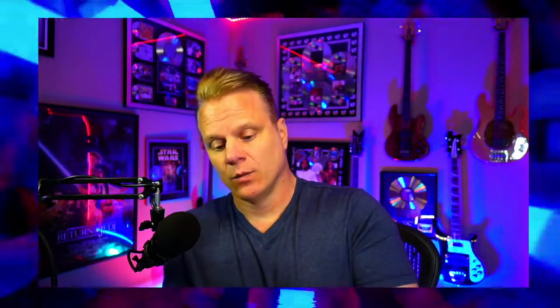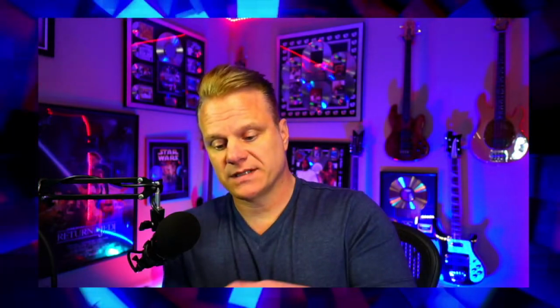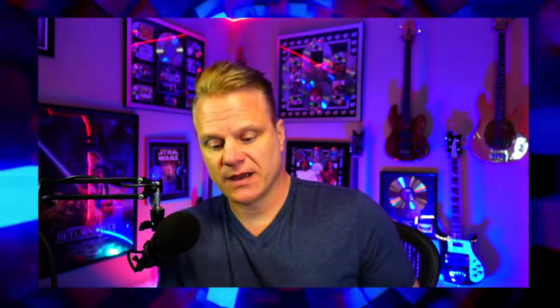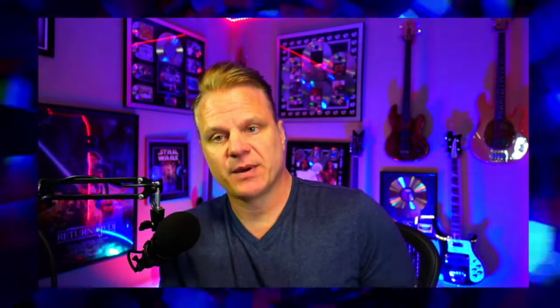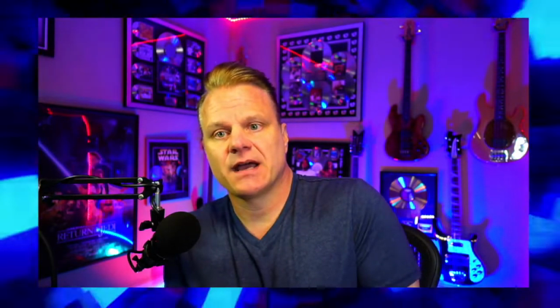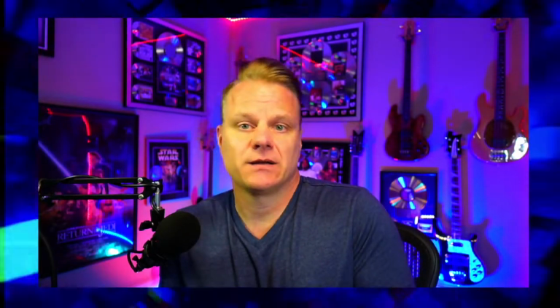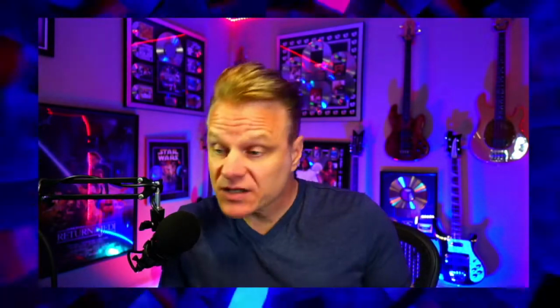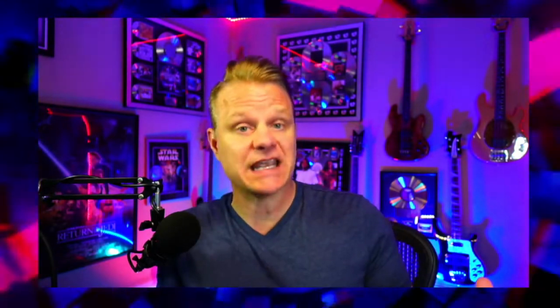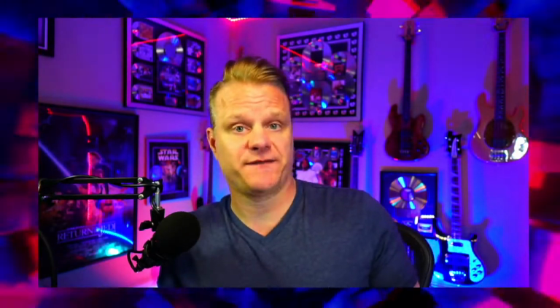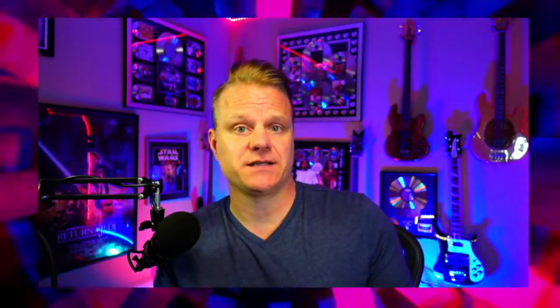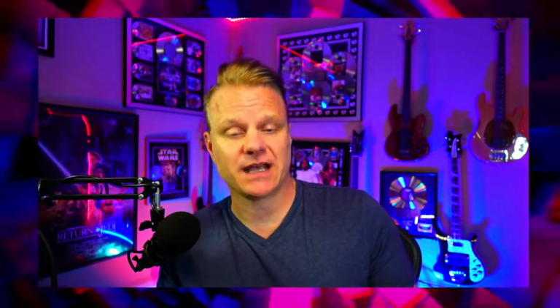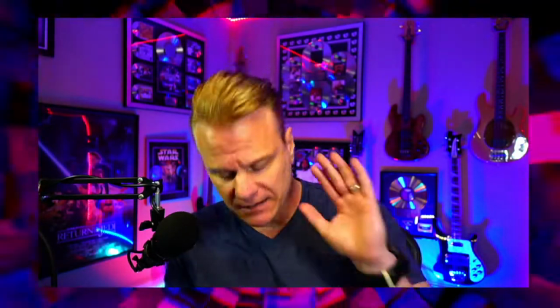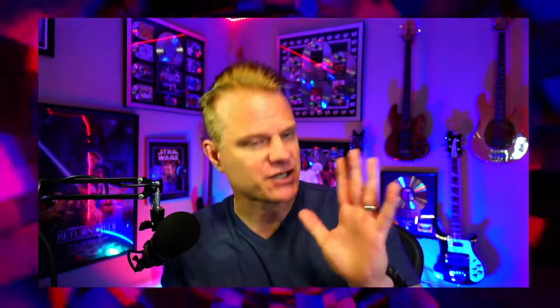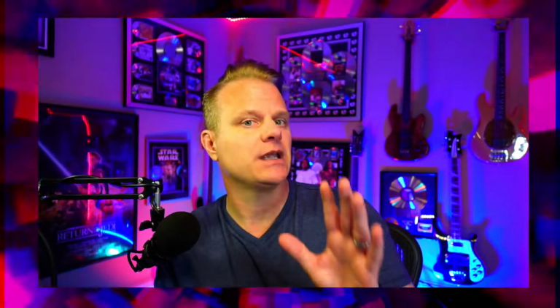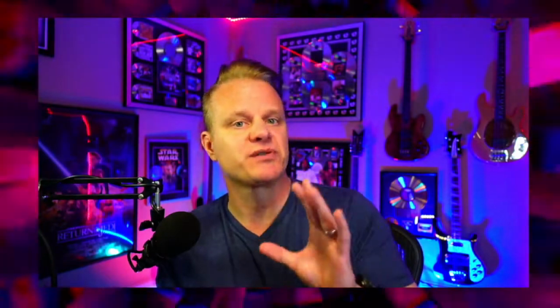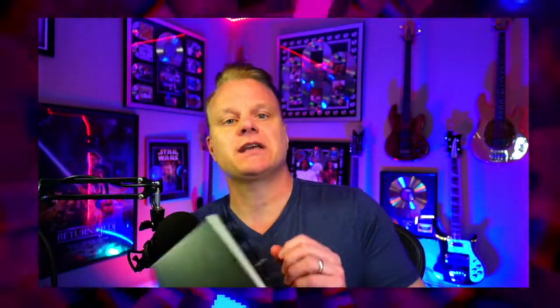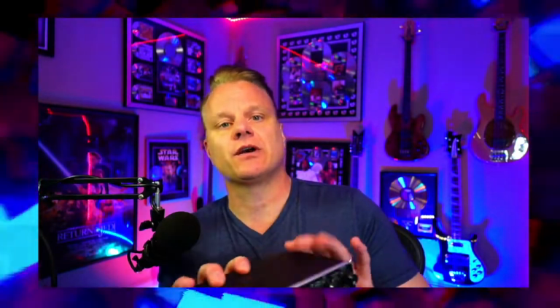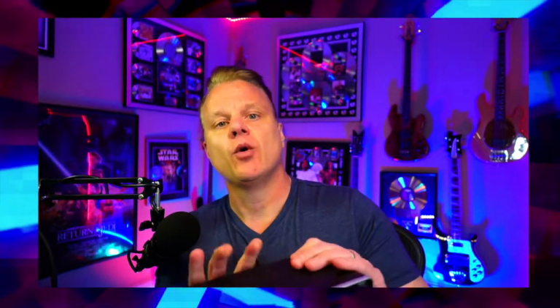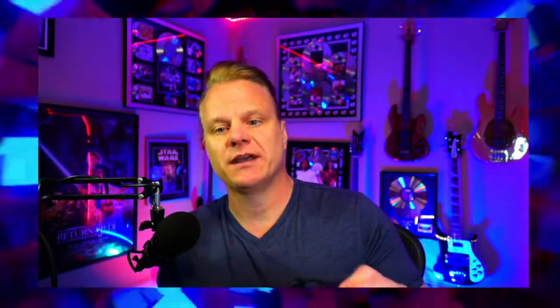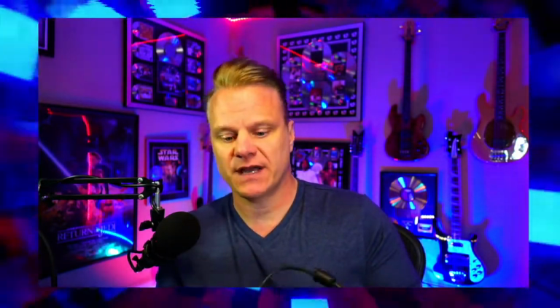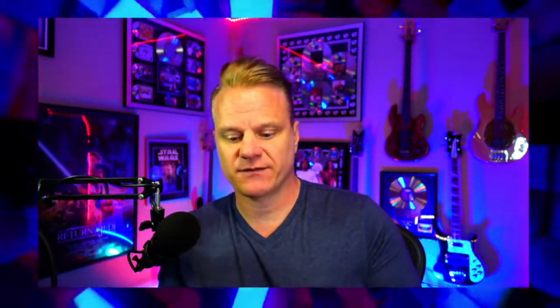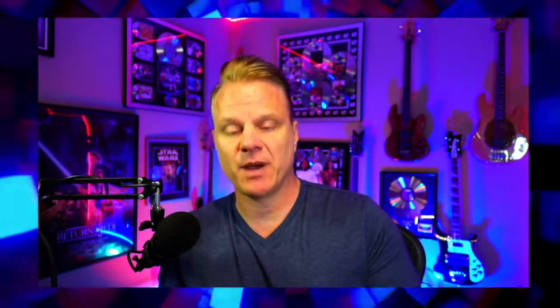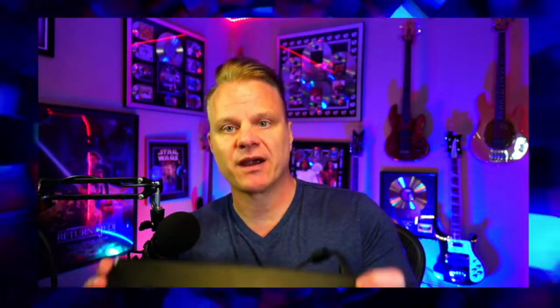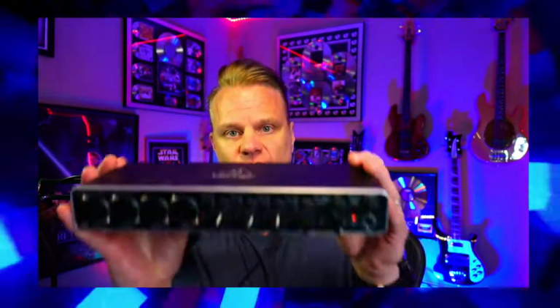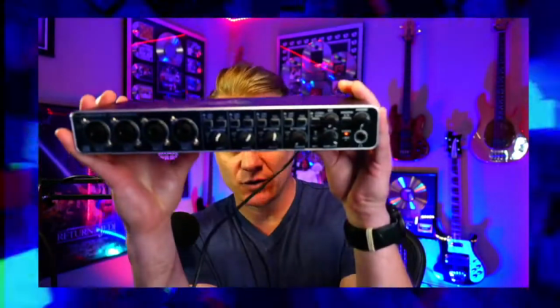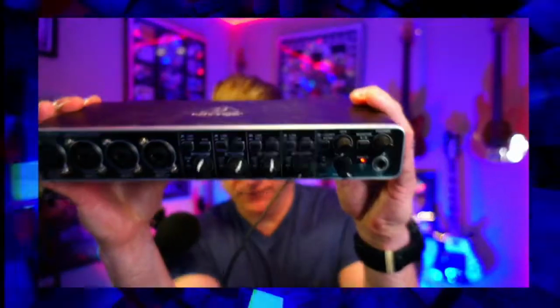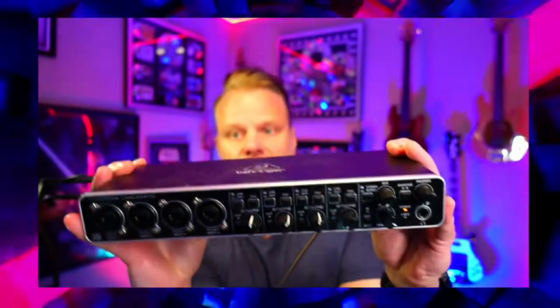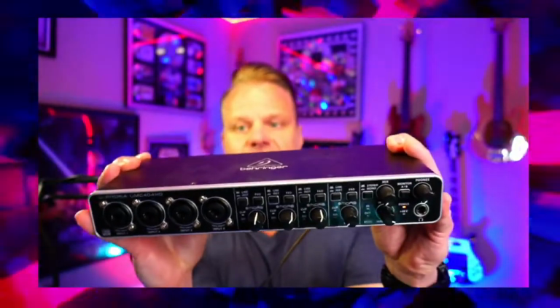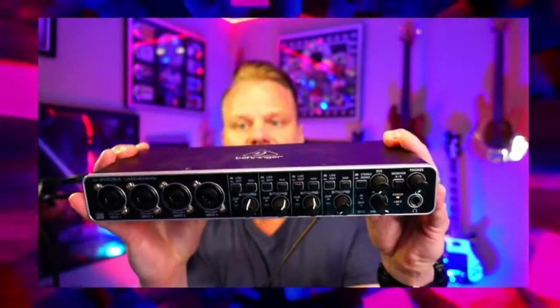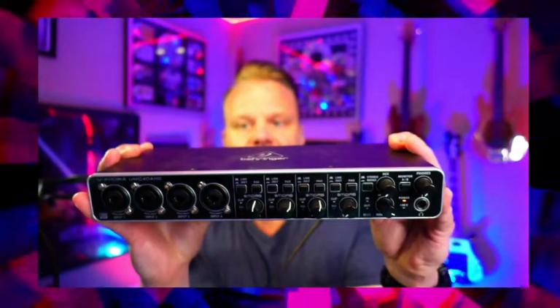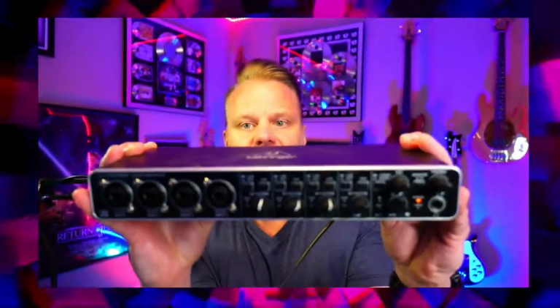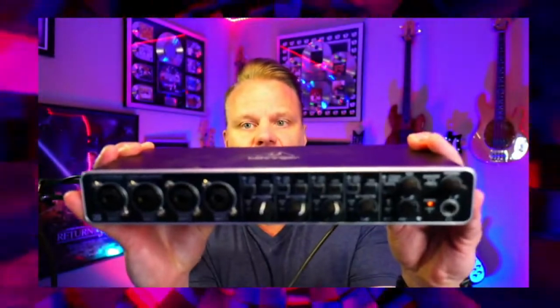What's up everybody? We're going to talk interfaces today, and in particular one interface from Behringer which I've owned for years and highly recommend.